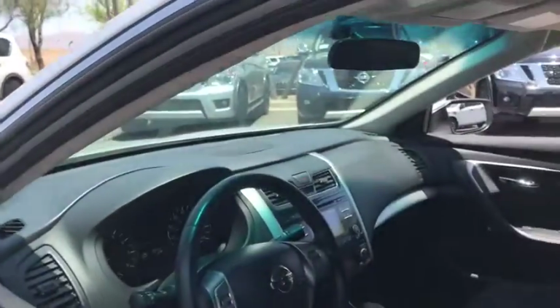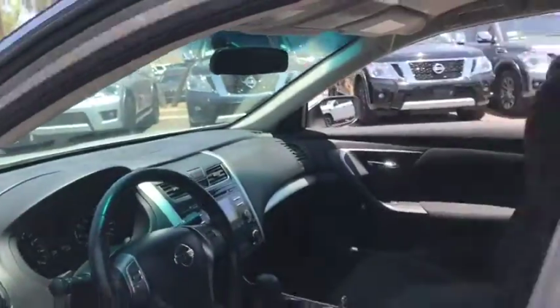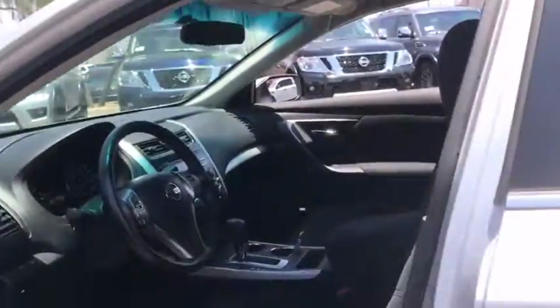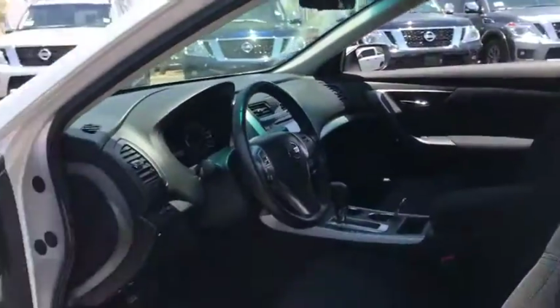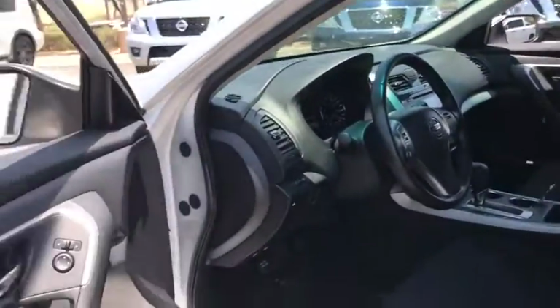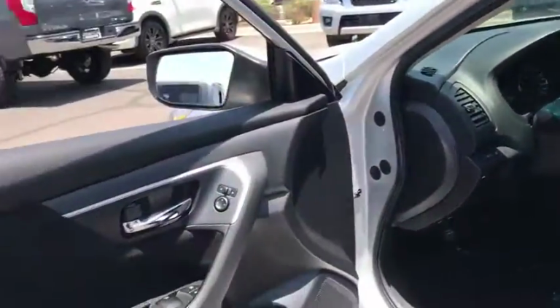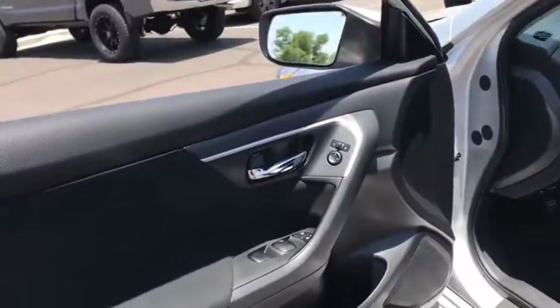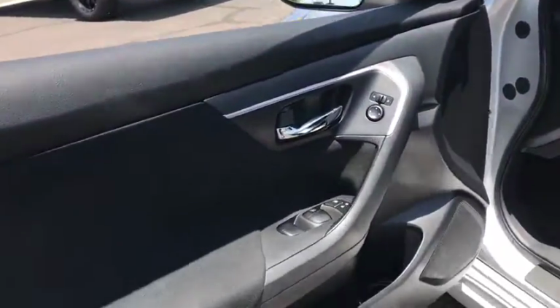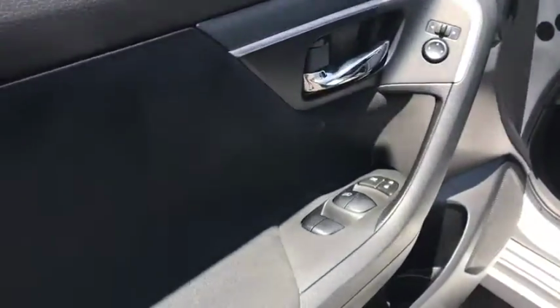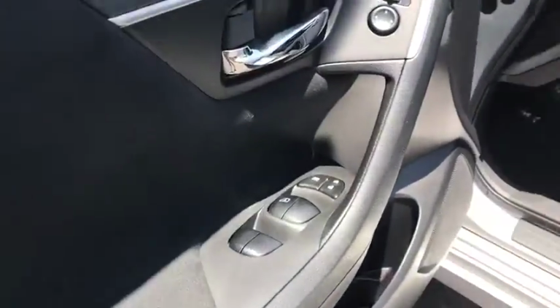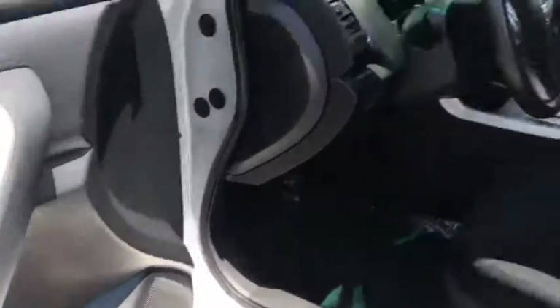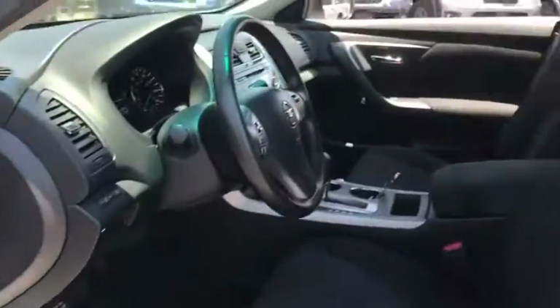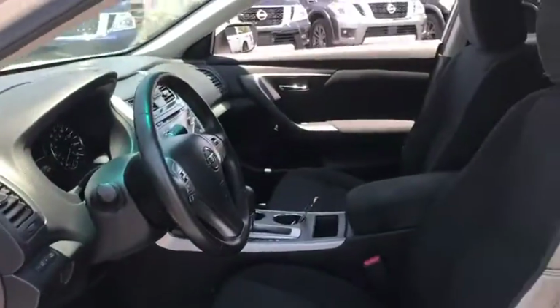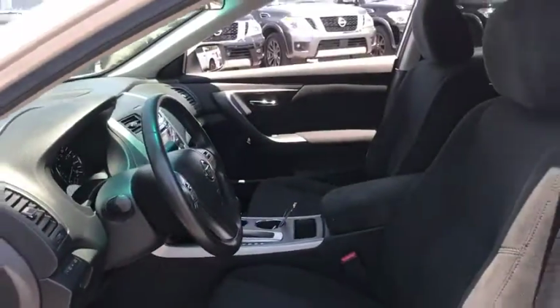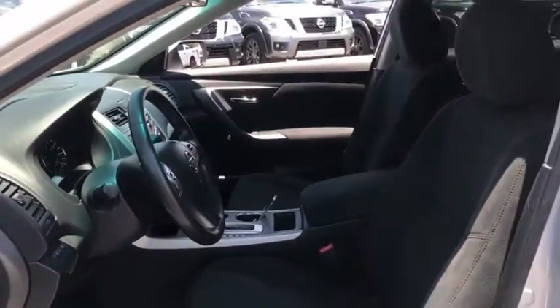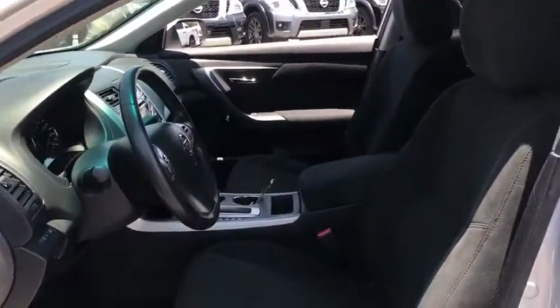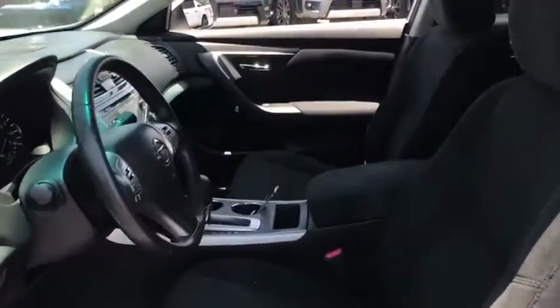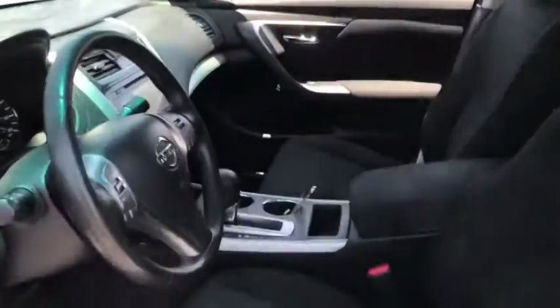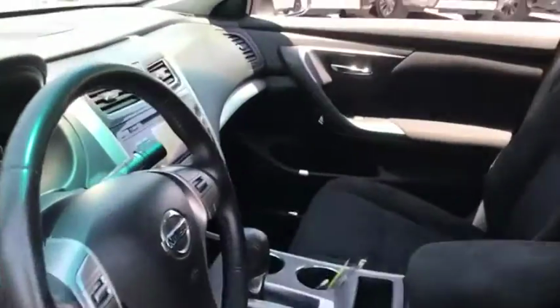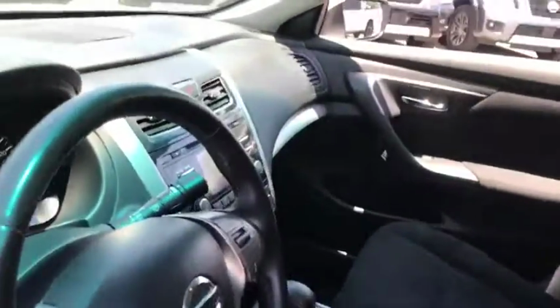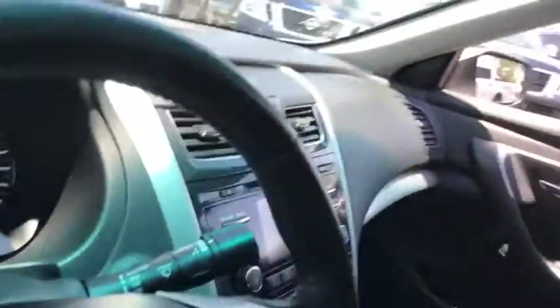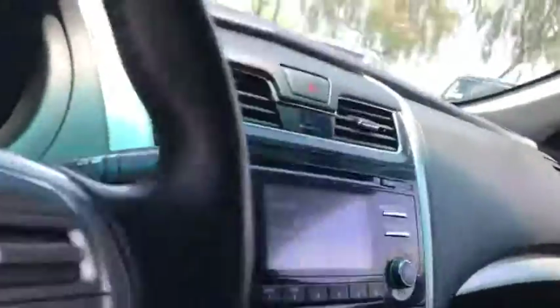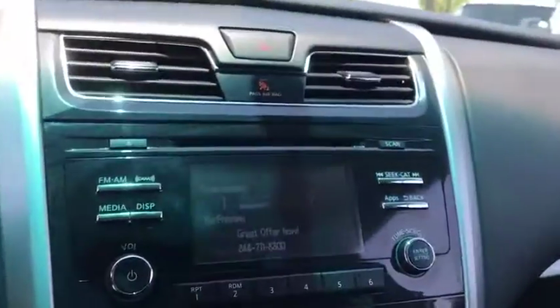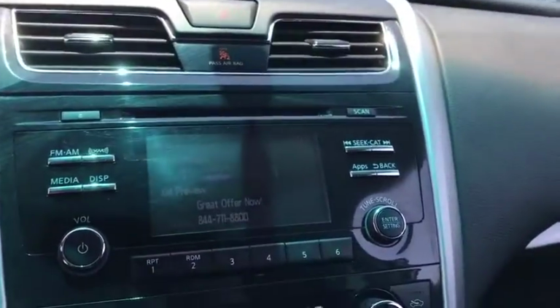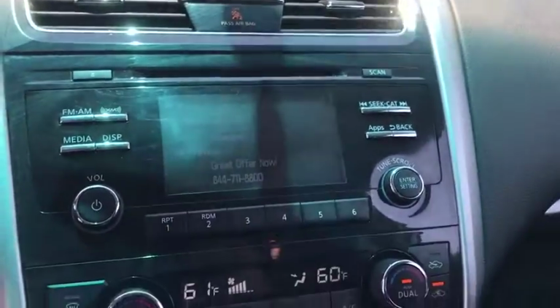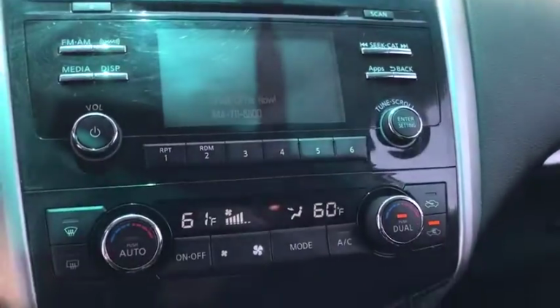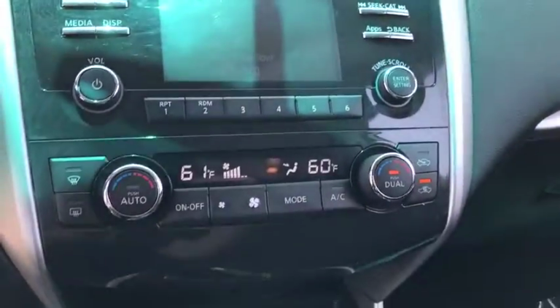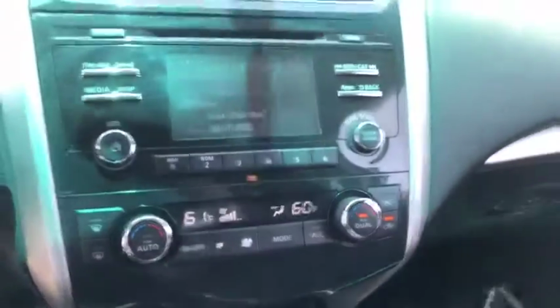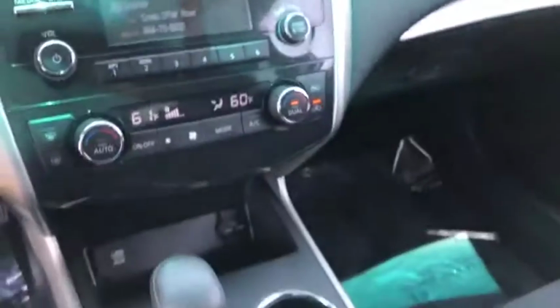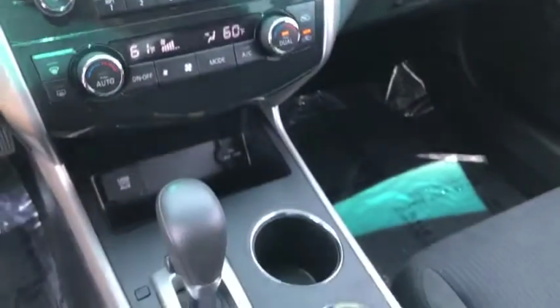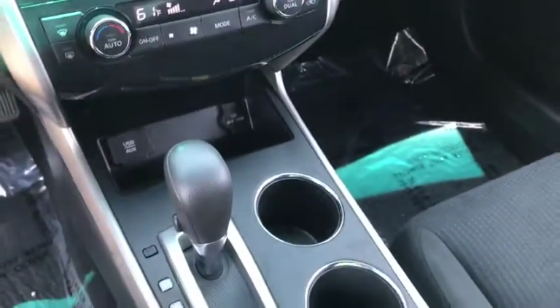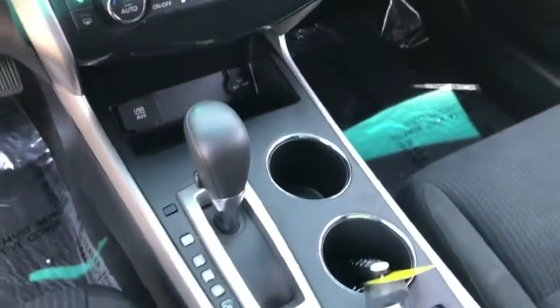Trip computer, CD player, MP3 player, power windows, and passenger airbags. This vehicle is Carfax certified one owner and qualifies for Carfax buyback guarantee. Searching for a dependable vehicle that looks great, too?